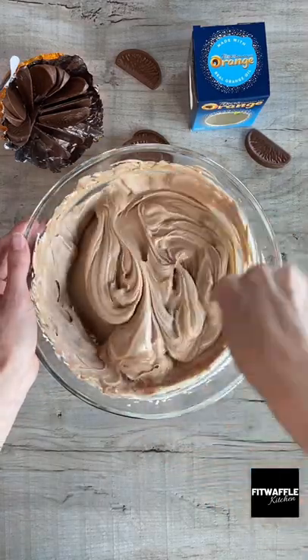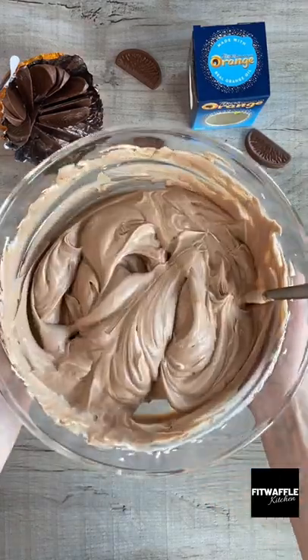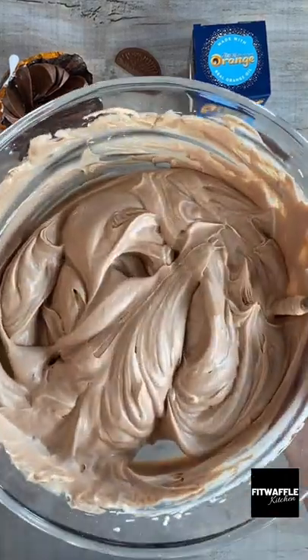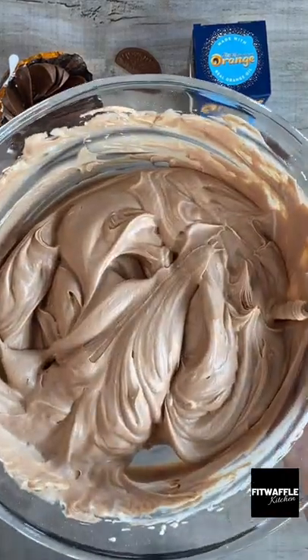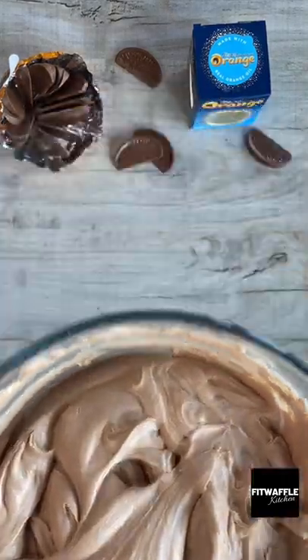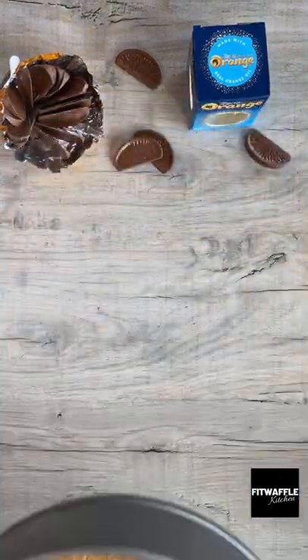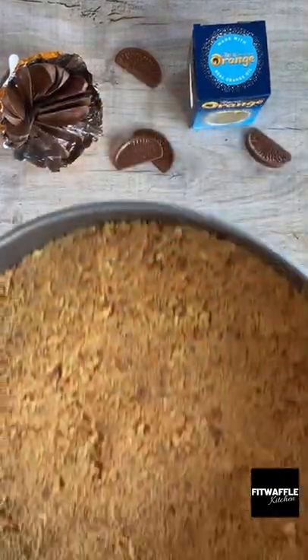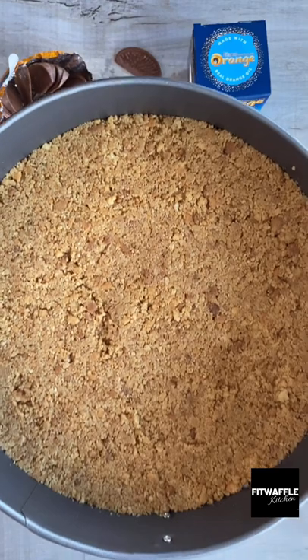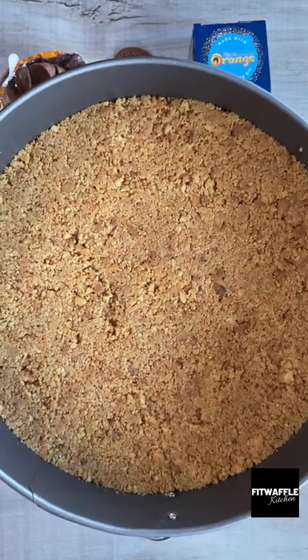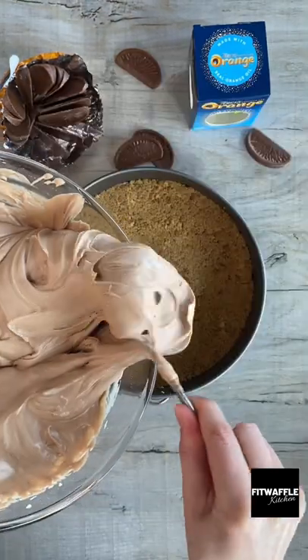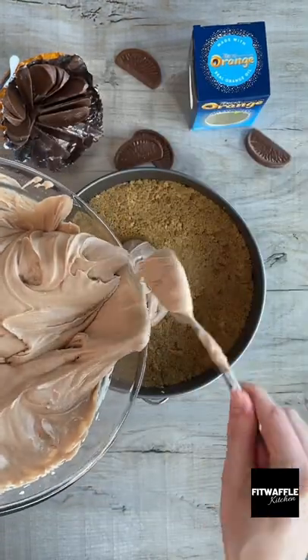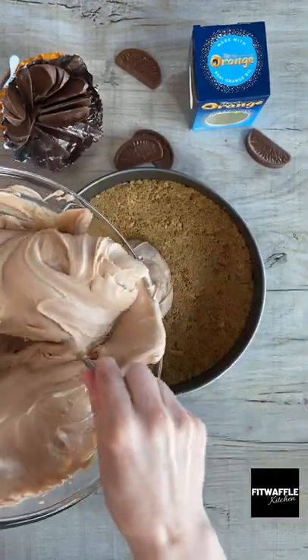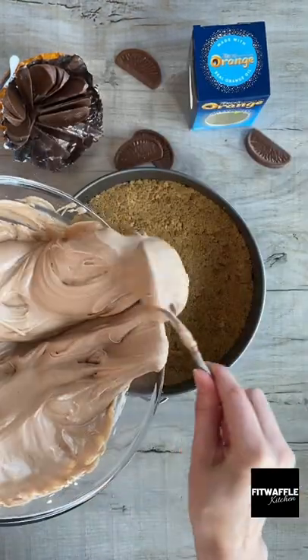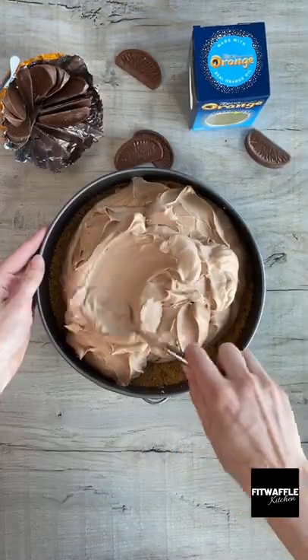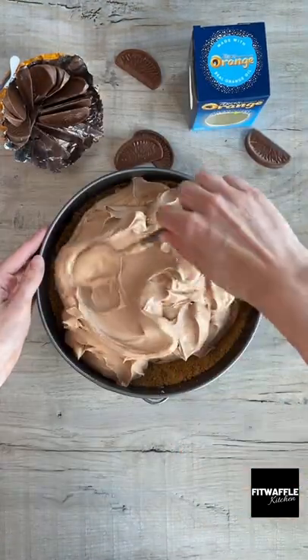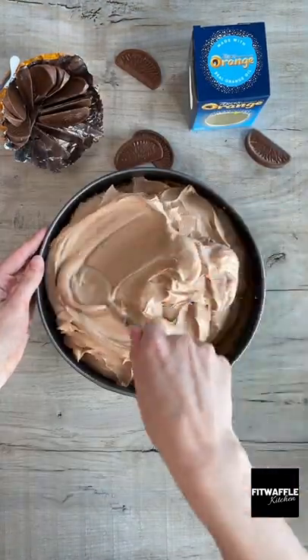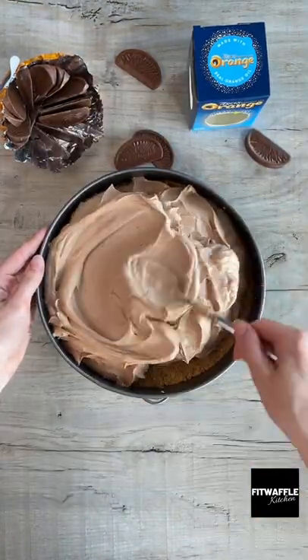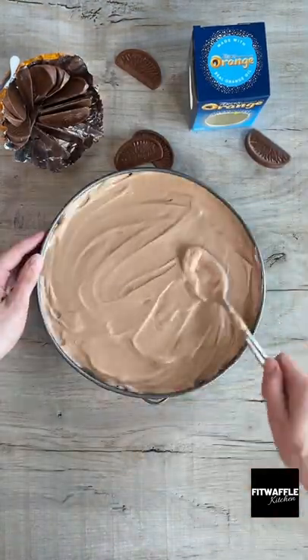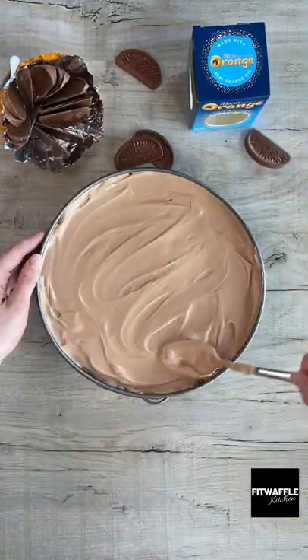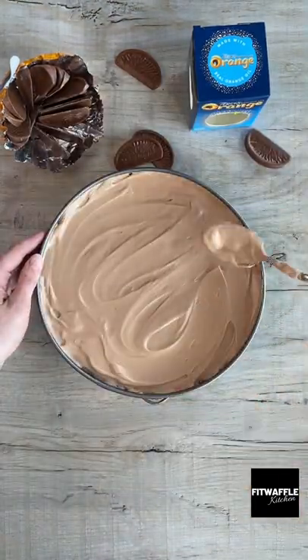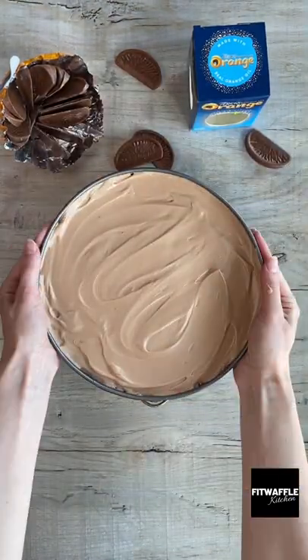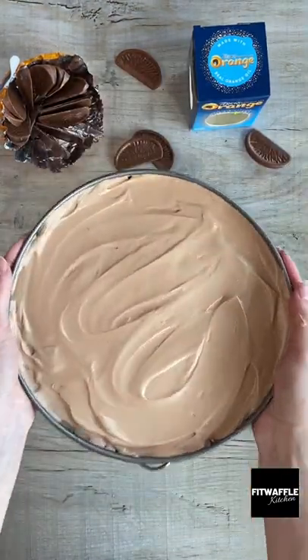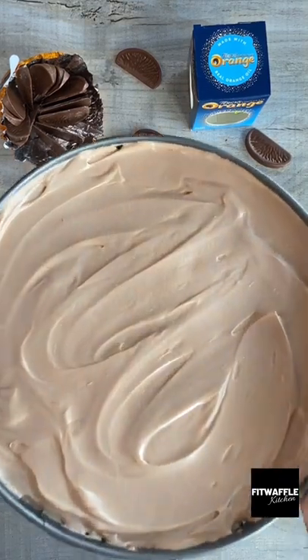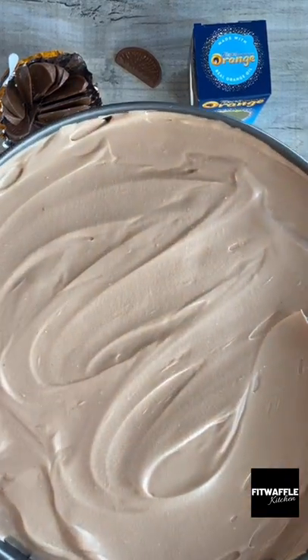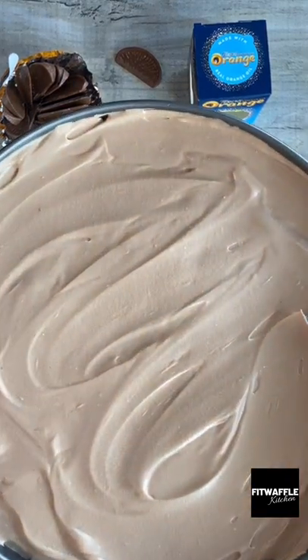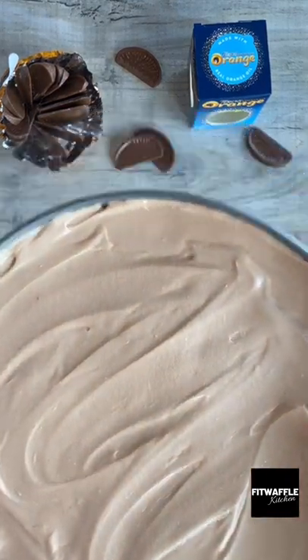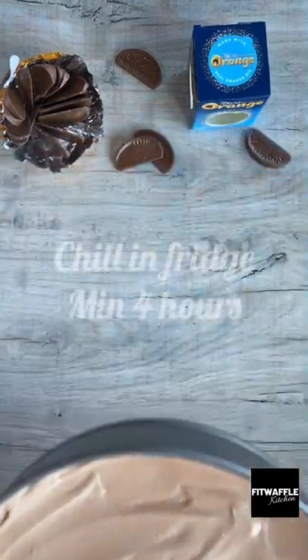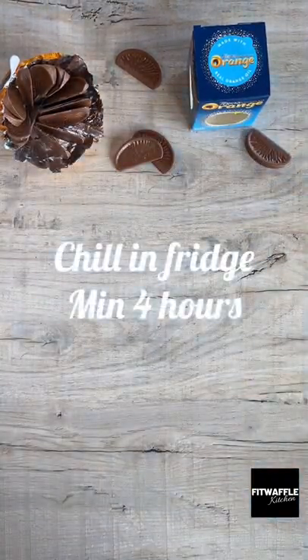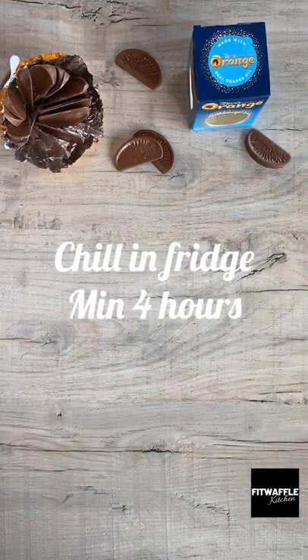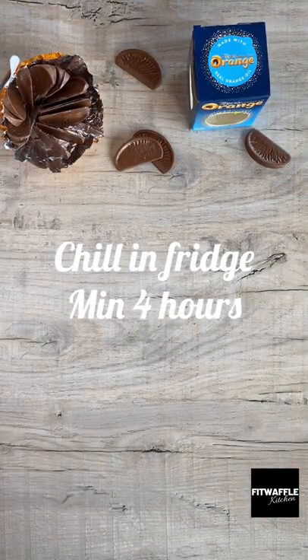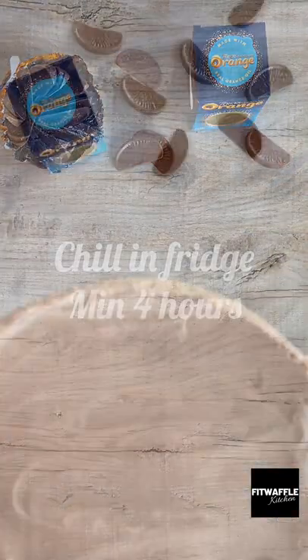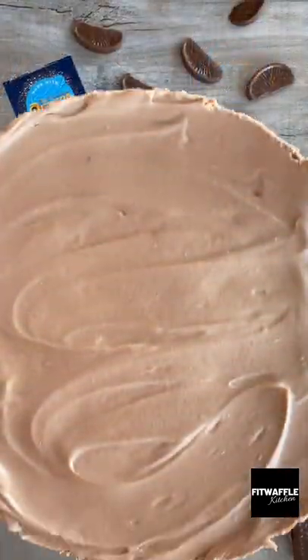Set this aside then grab your base. Spoon the cheesecake mix onto the top, spreading it out so it's completely flat. Then leave this to chill in the fridge for at least four hours, or overnight if possible.